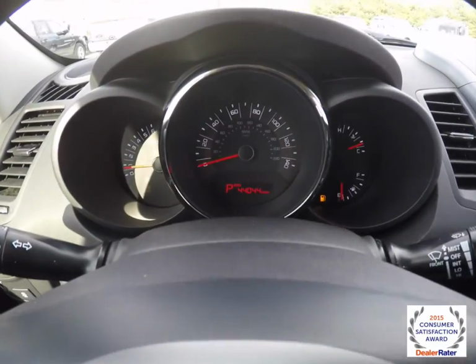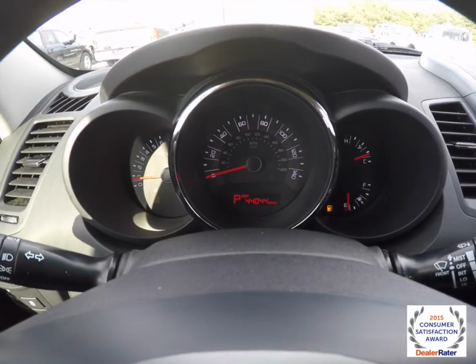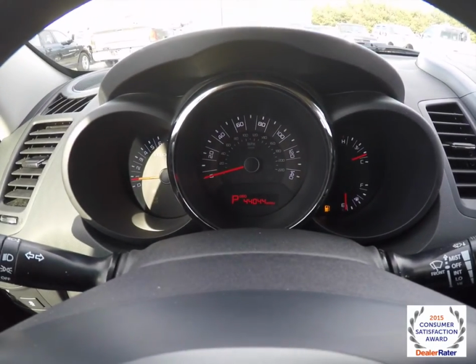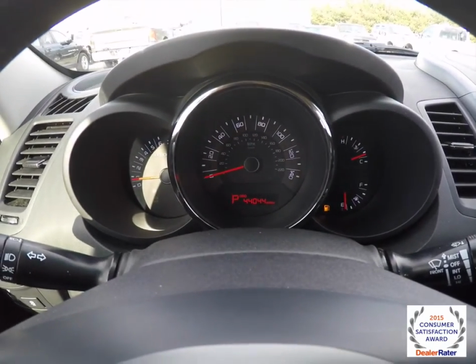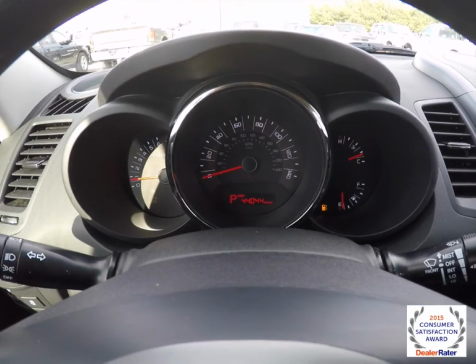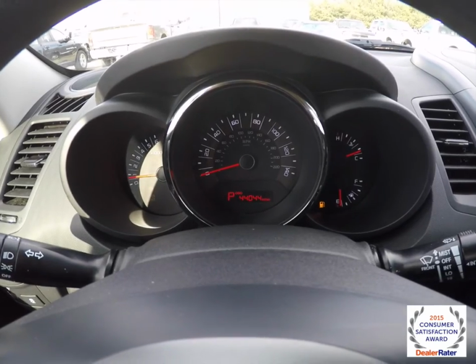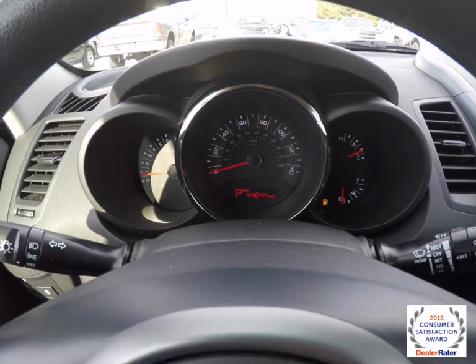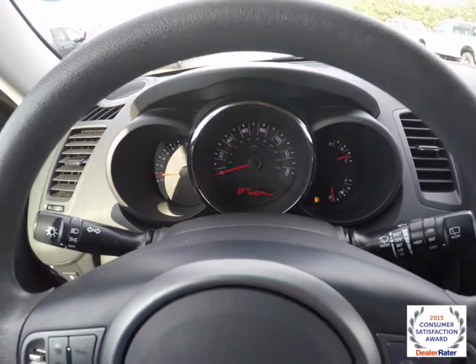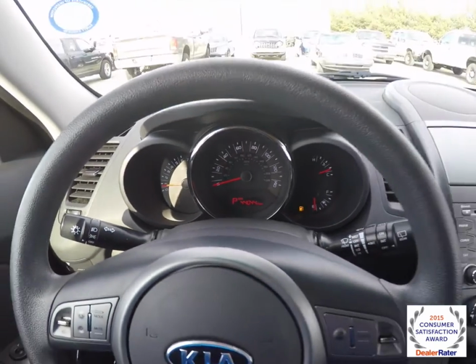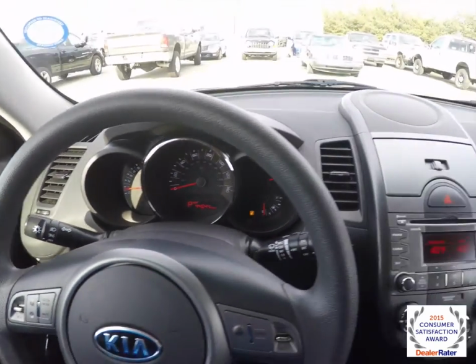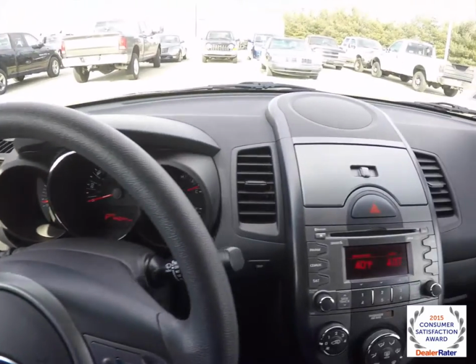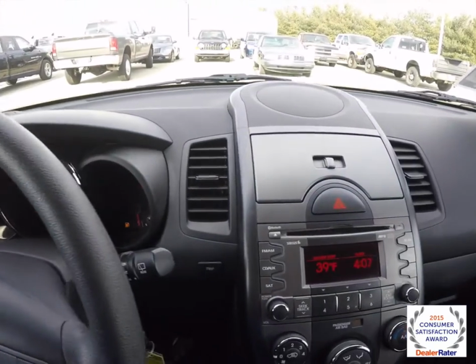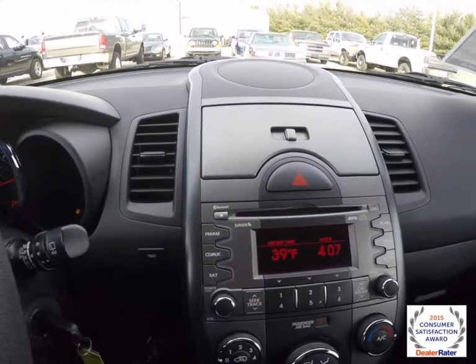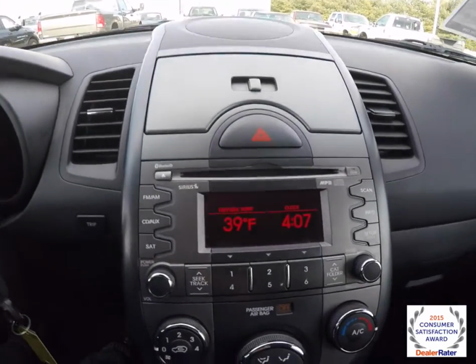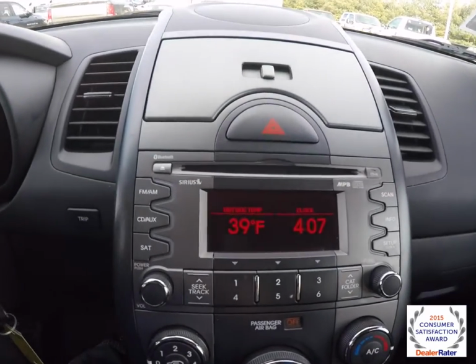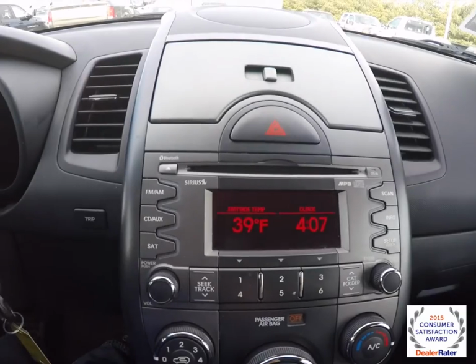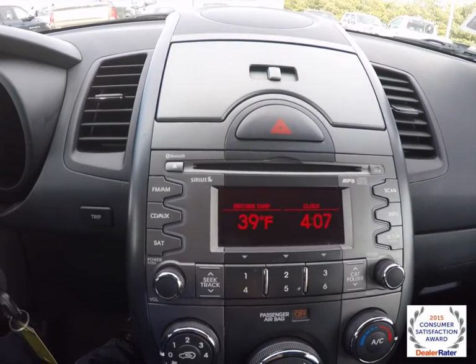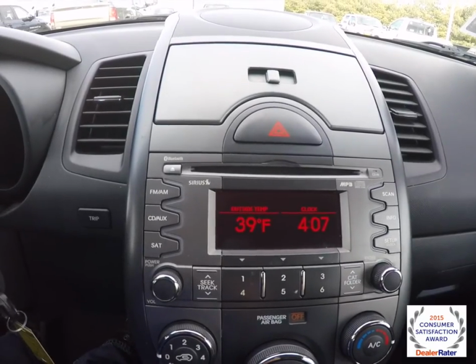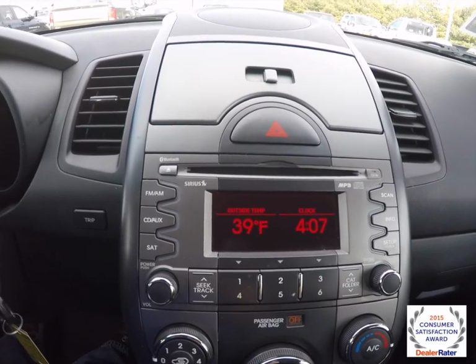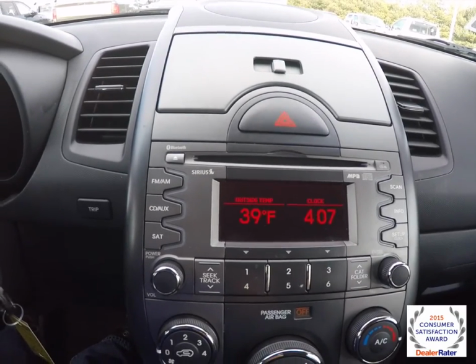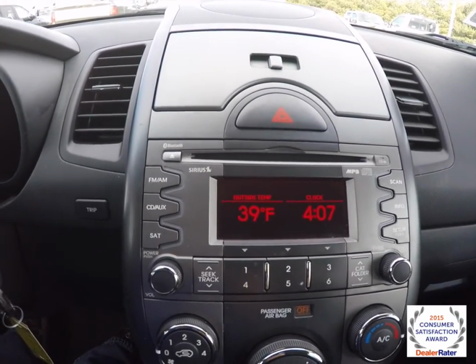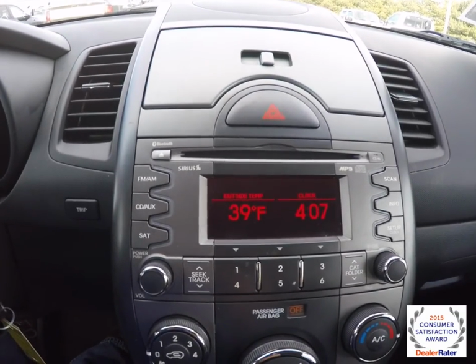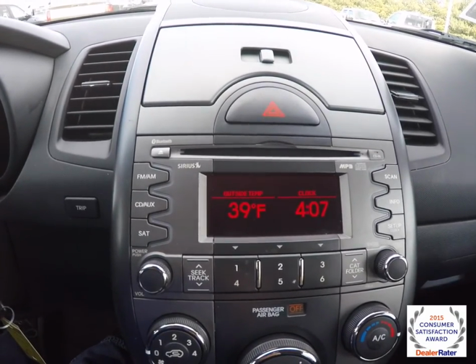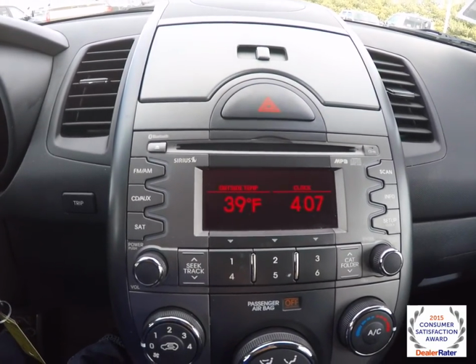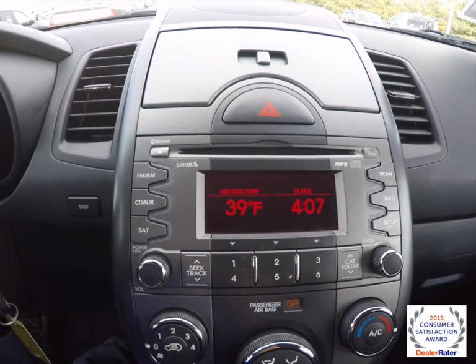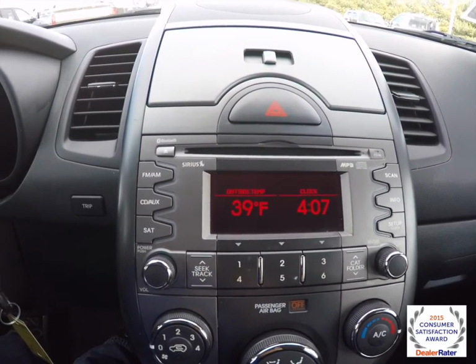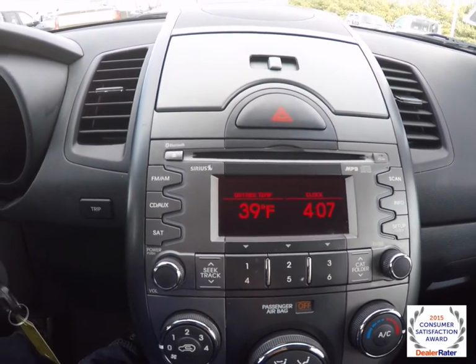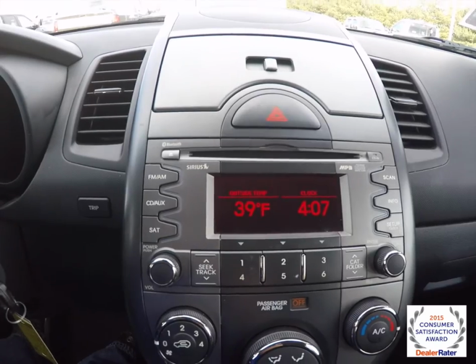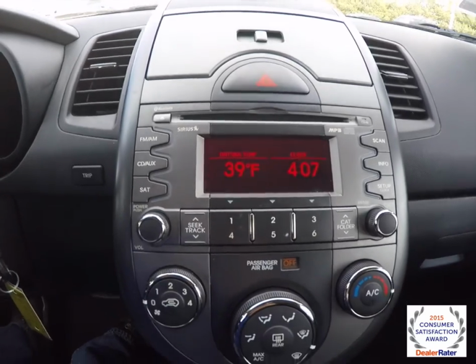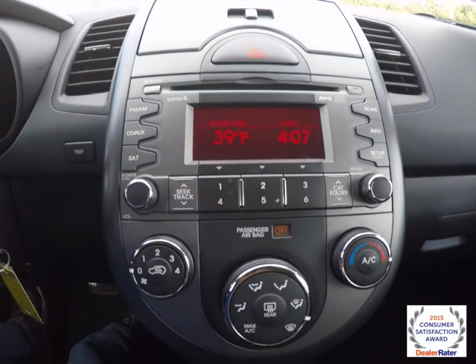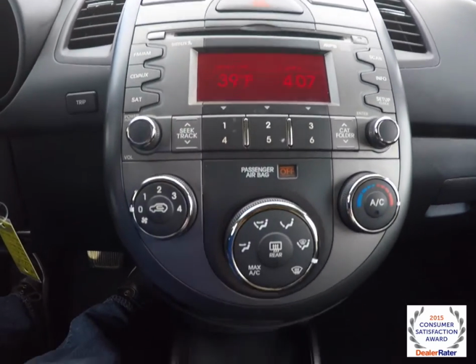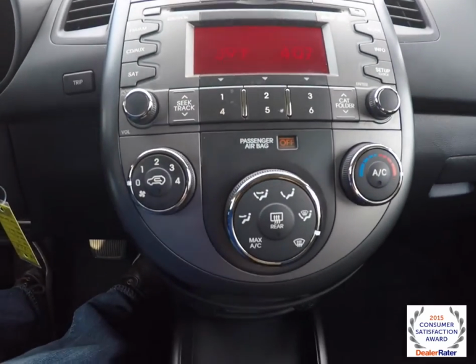This vehicle currently has 44,044 miles on it. It has an AM/FM CD player with Sirius satellite radio and also has MP3 playback. It also shows the outside temperature display and has air conditioning.